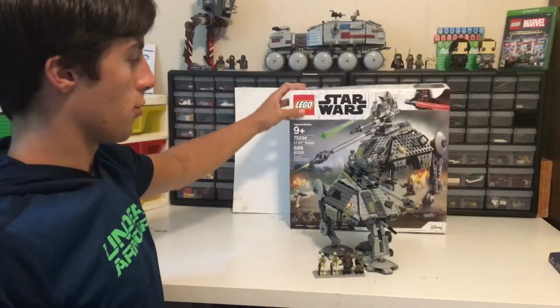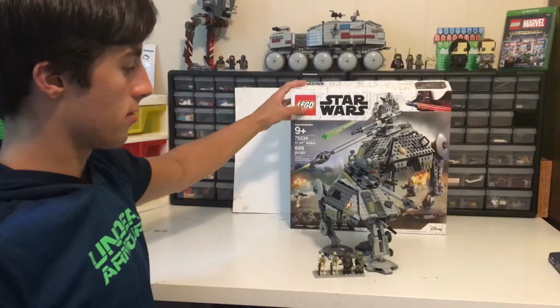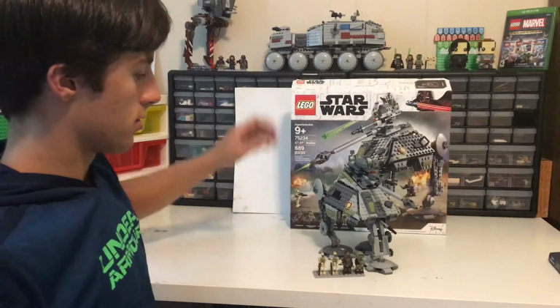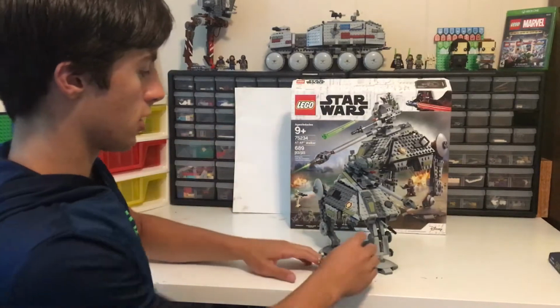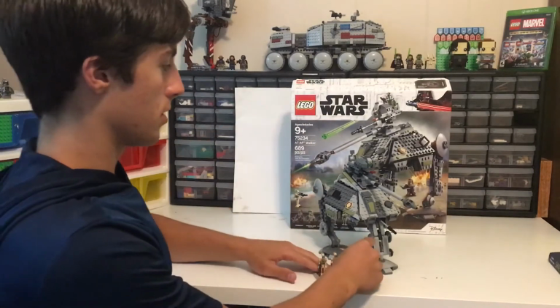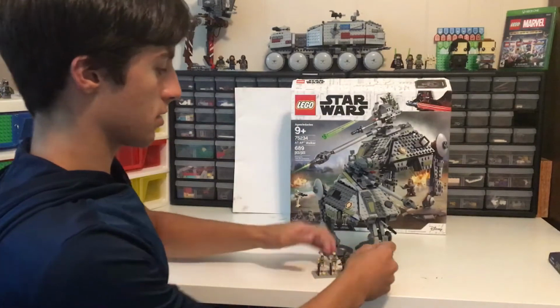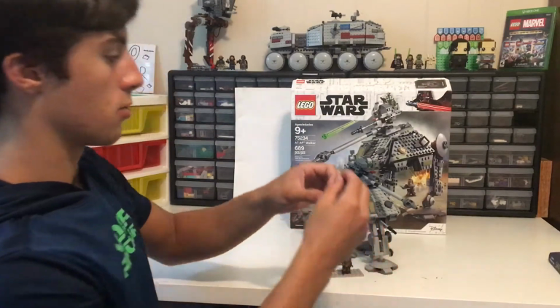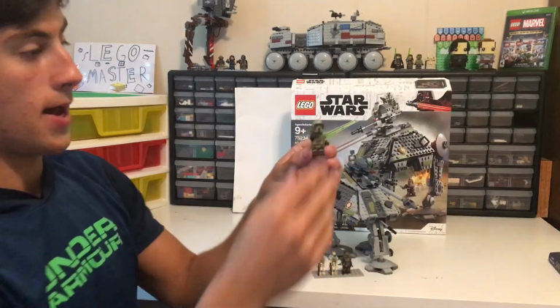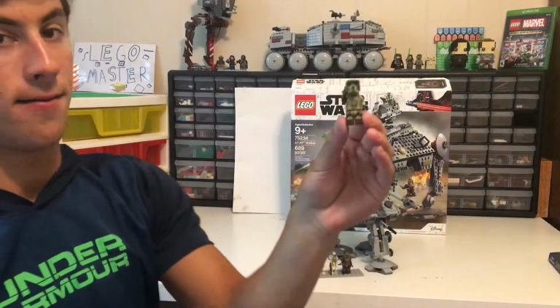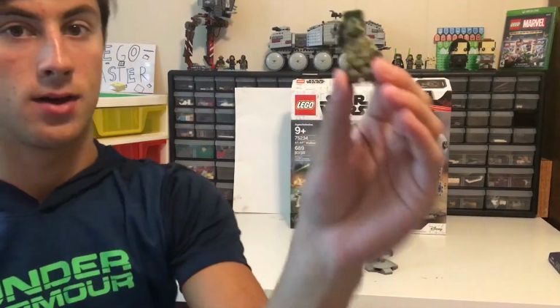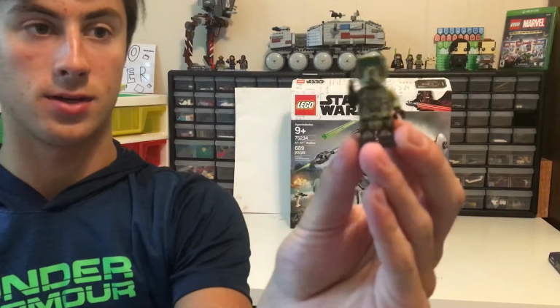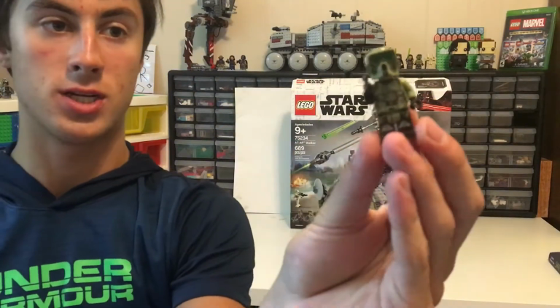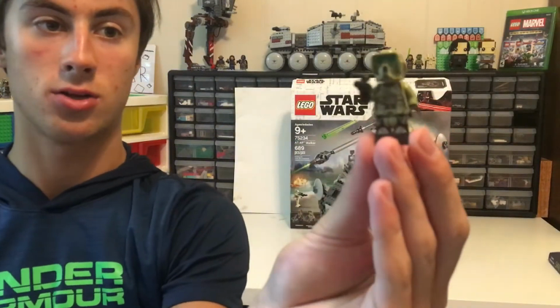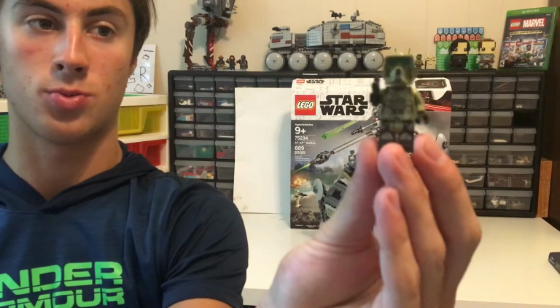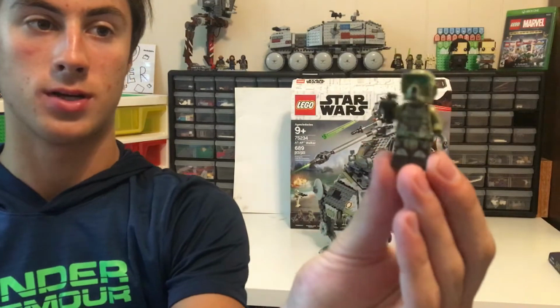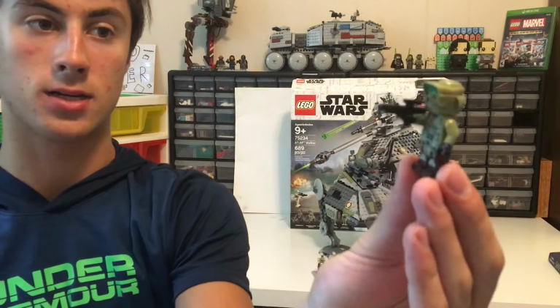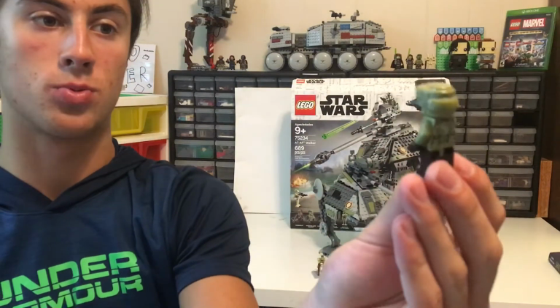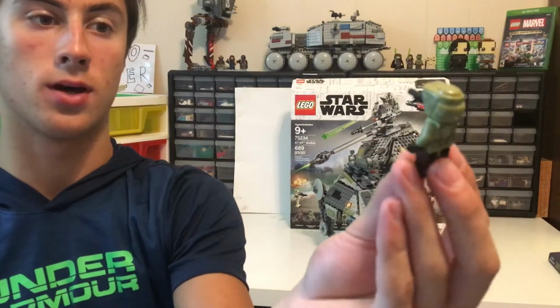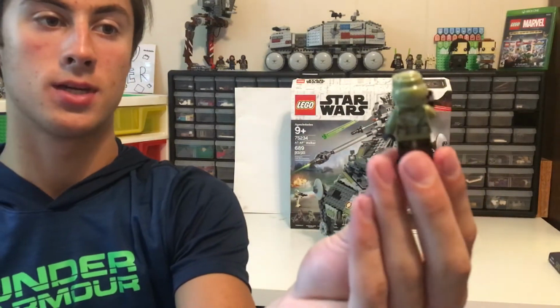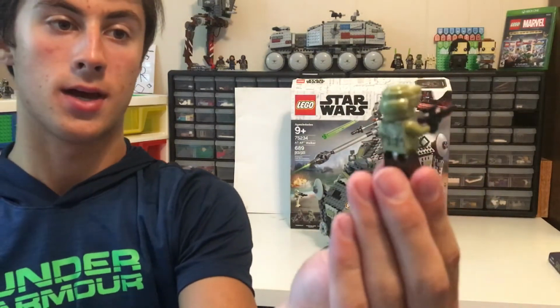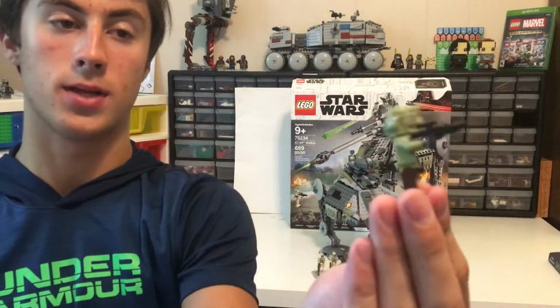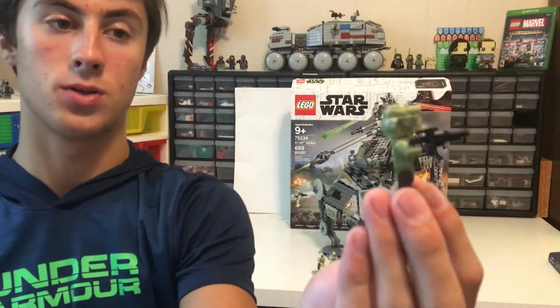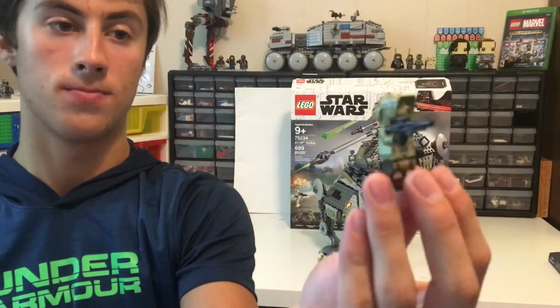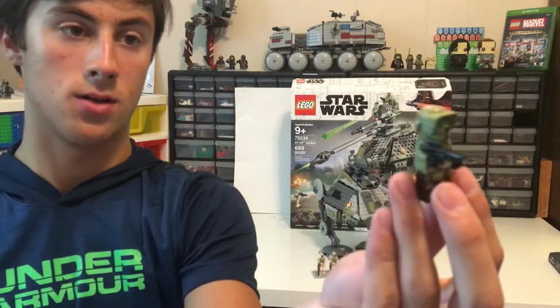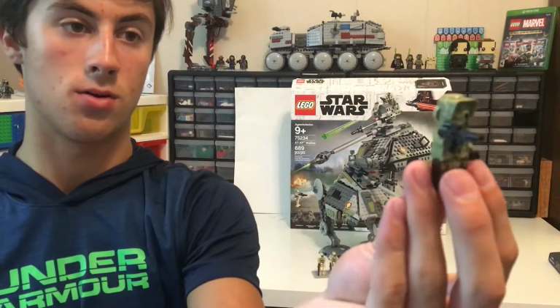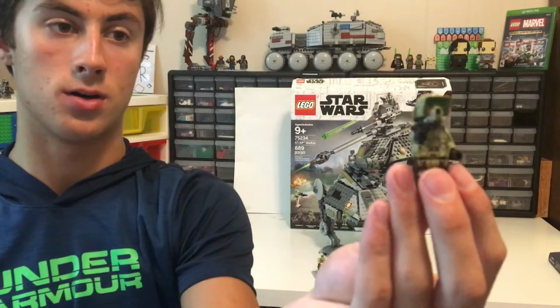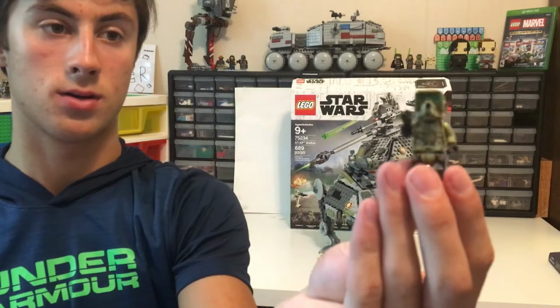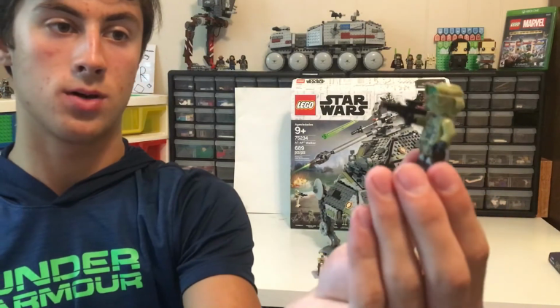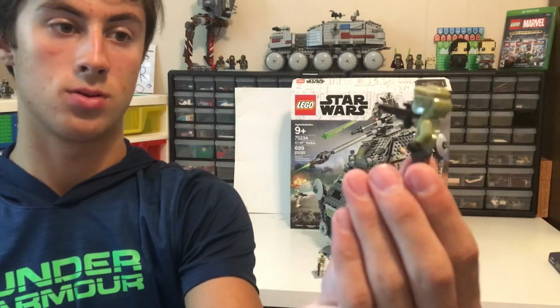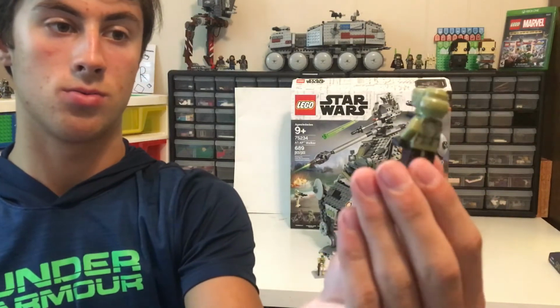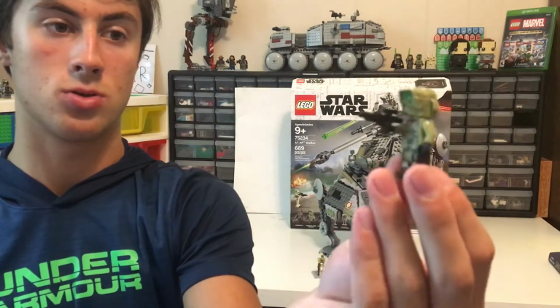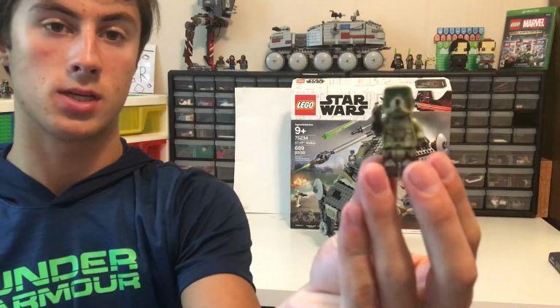So let's start with the minifigures. We have the Kashyyyk Clone Trooper. He's got a super cool helmet and a blaster with him. They're all camo so the droids can't see him.